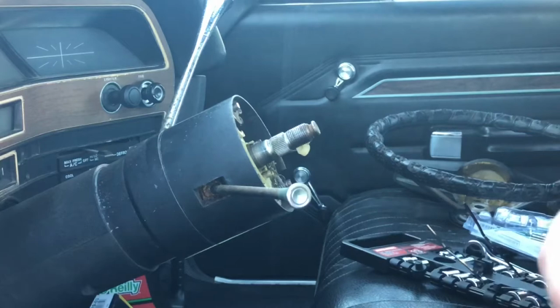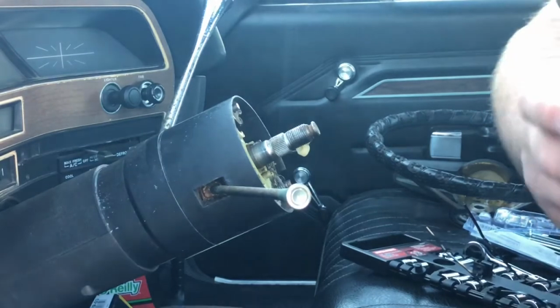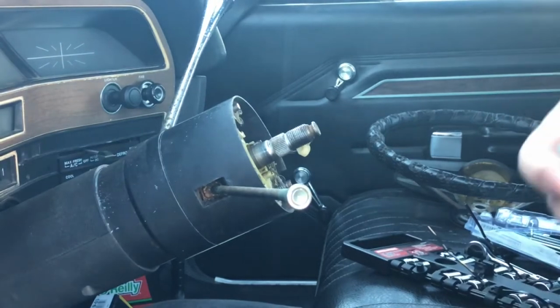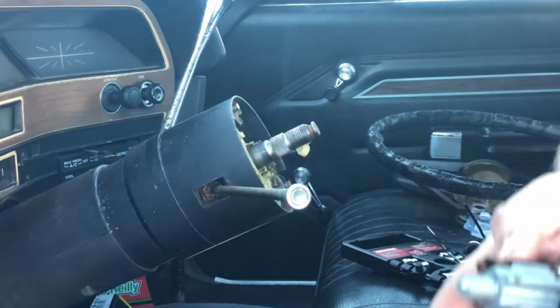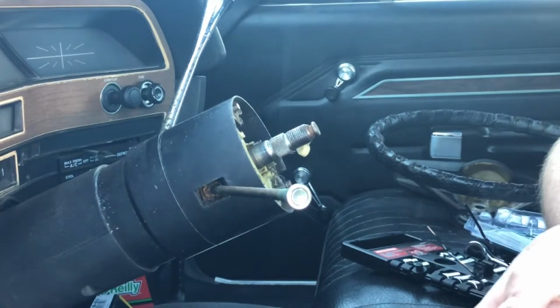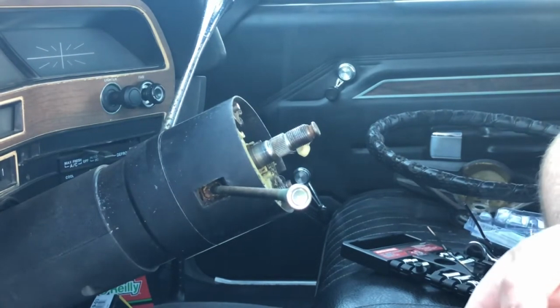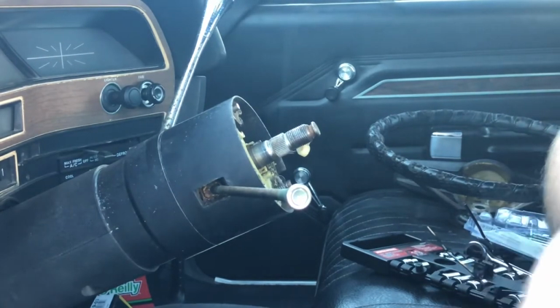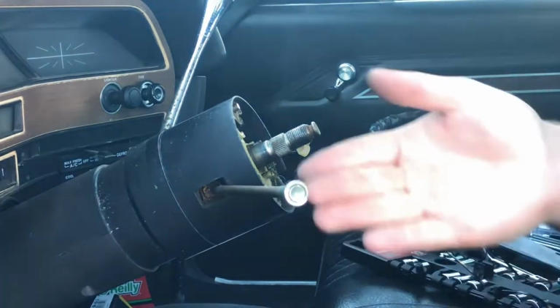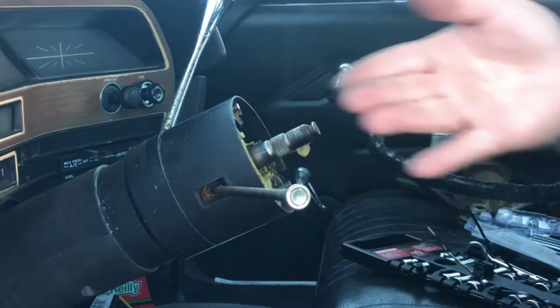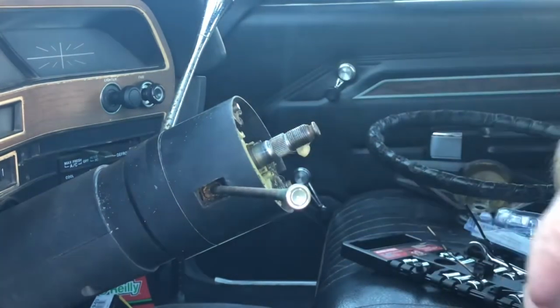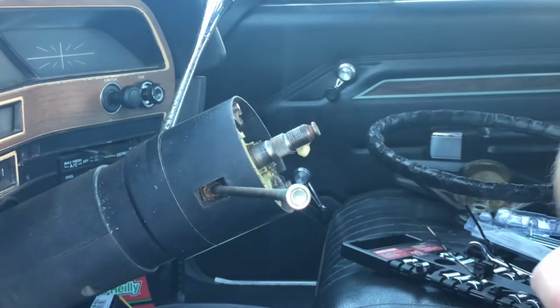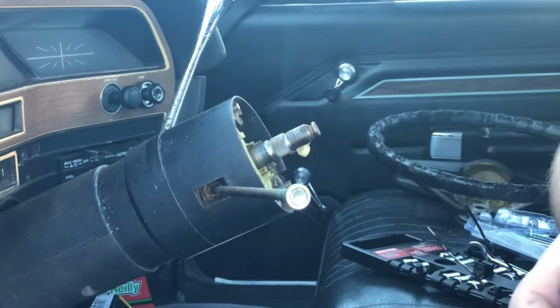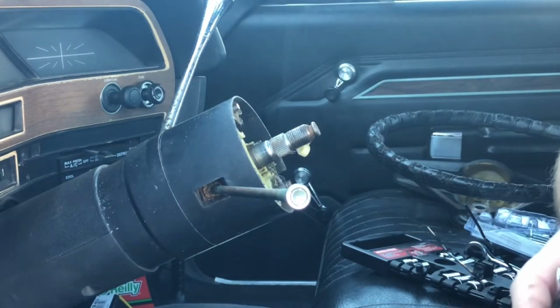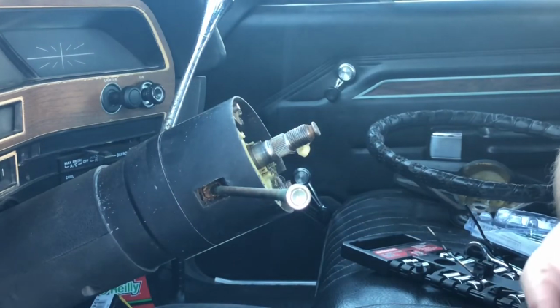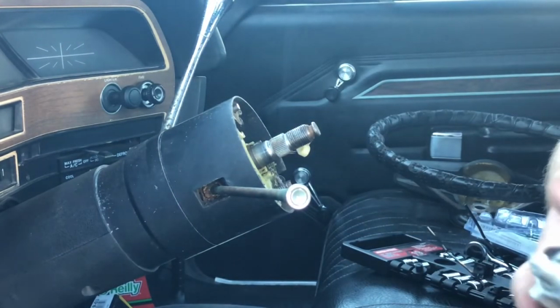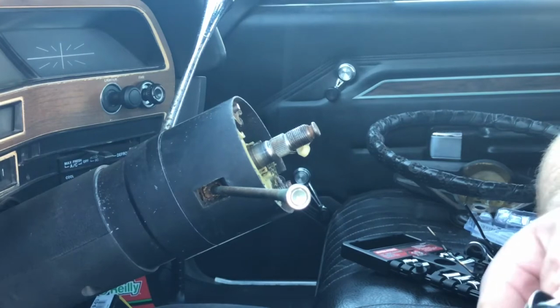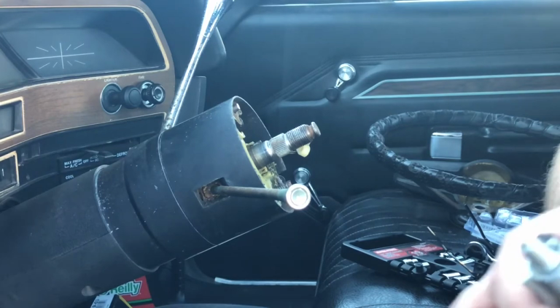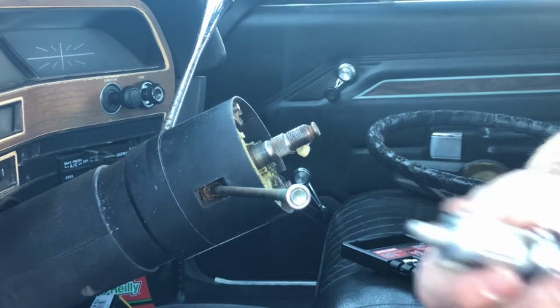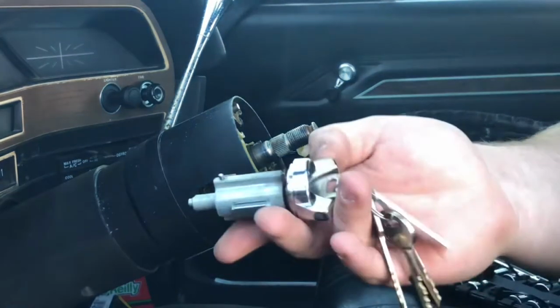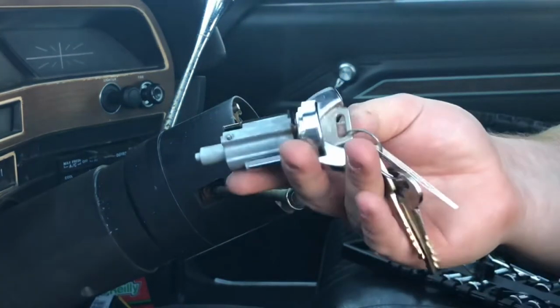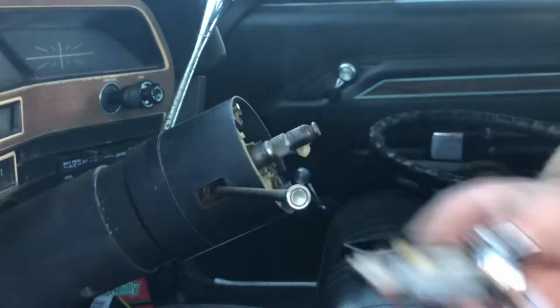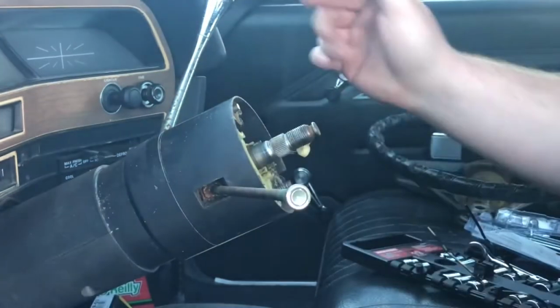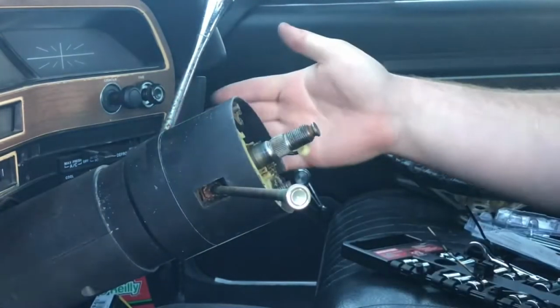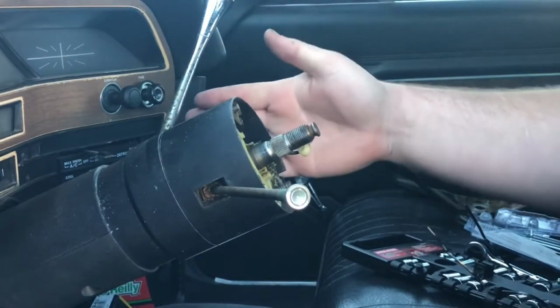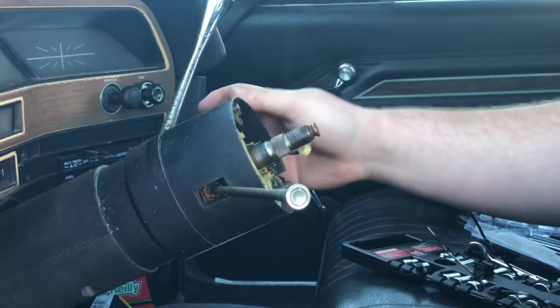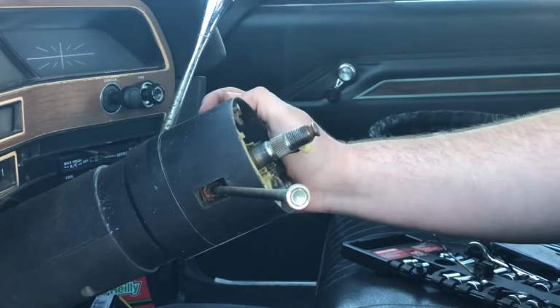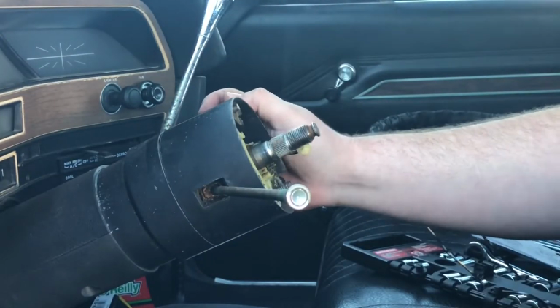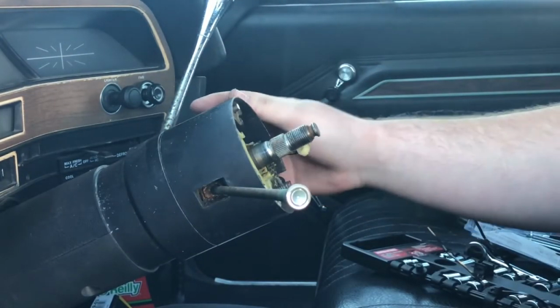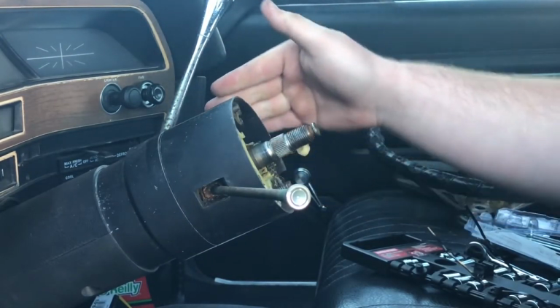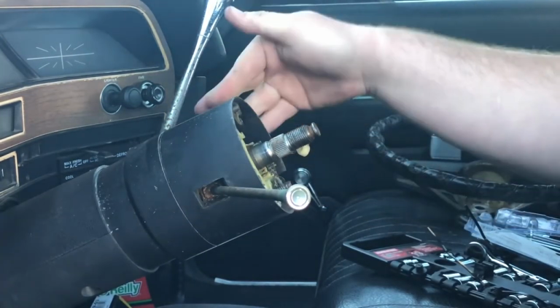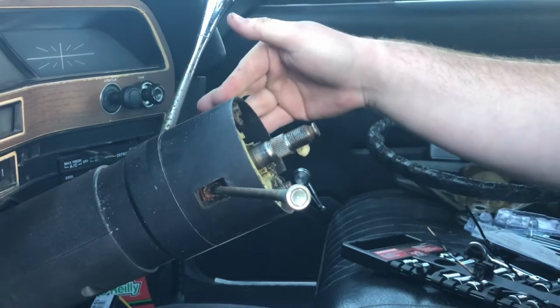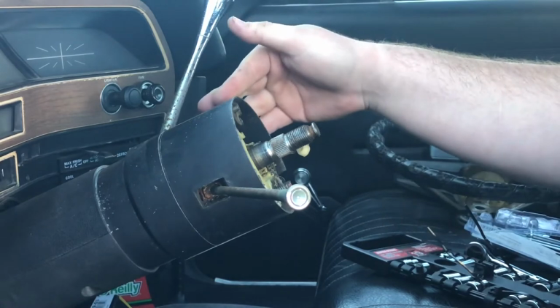Guys, this is Parkour Potato, and this is going to be an educational video on how to remove an ignition lock cylinder that goes into the column of a 70s era Ford.